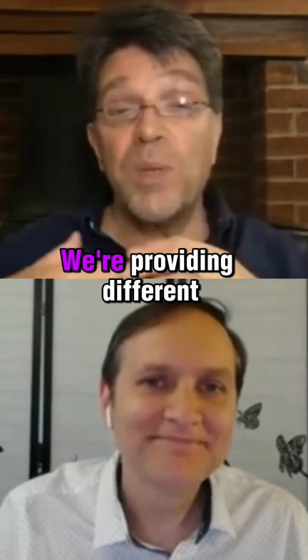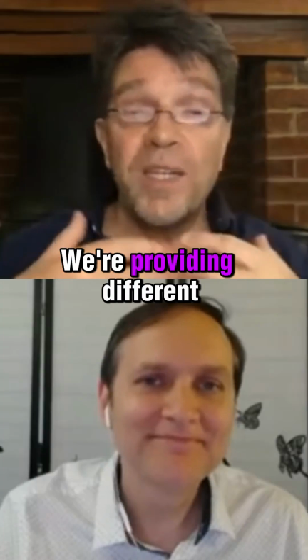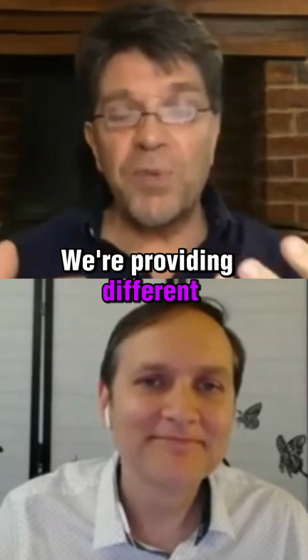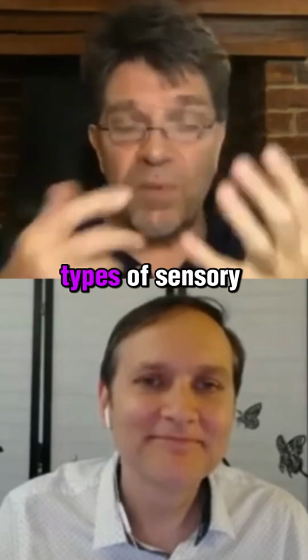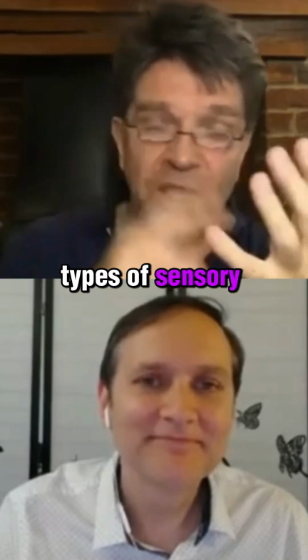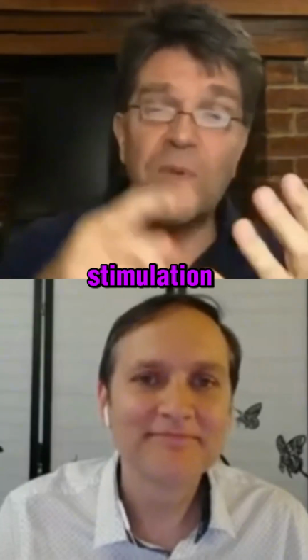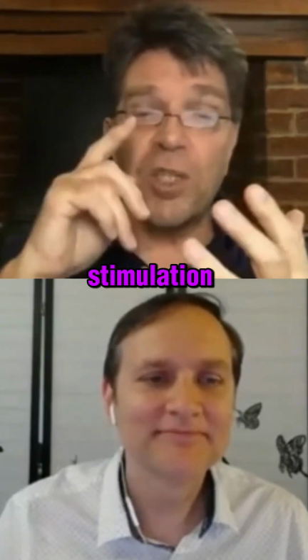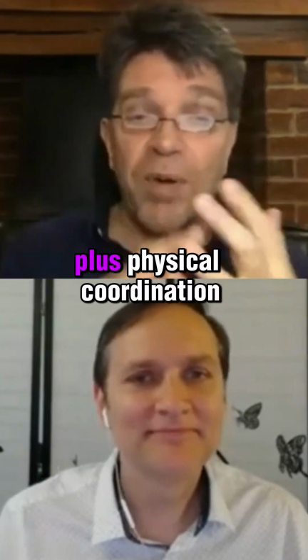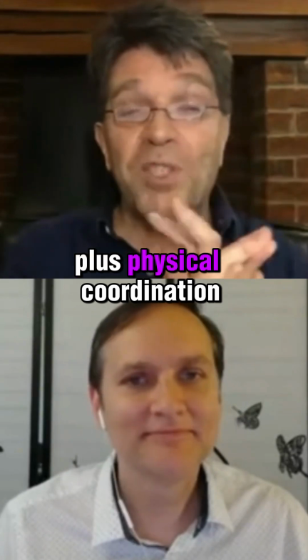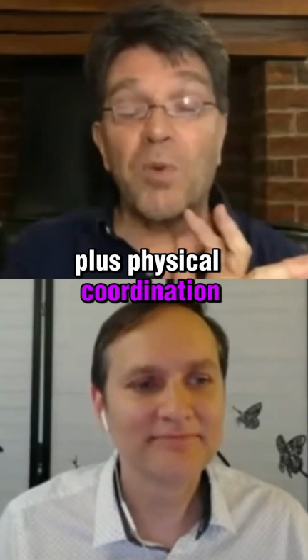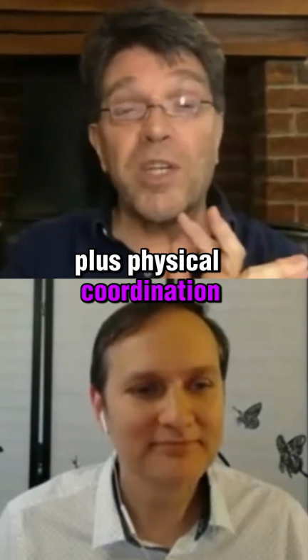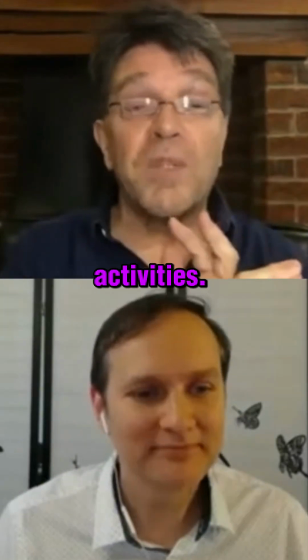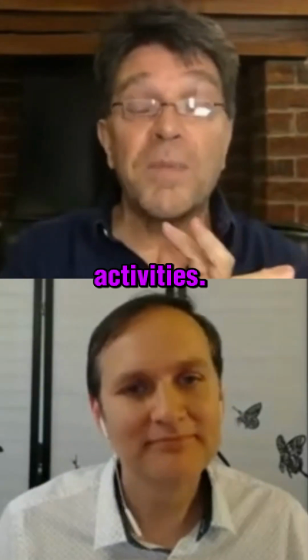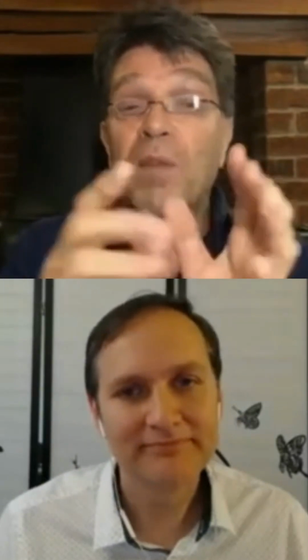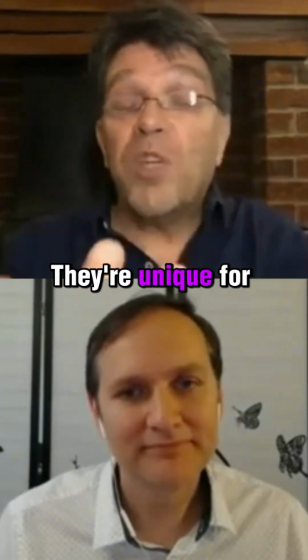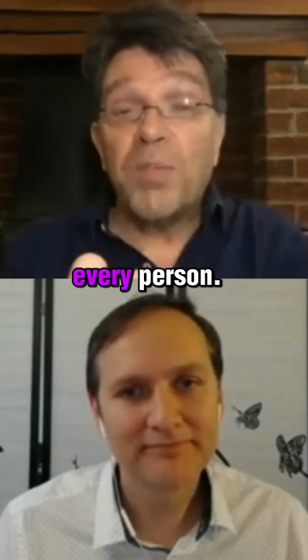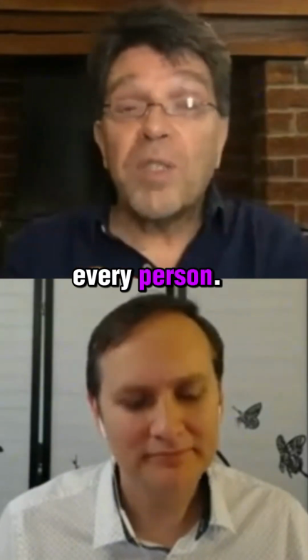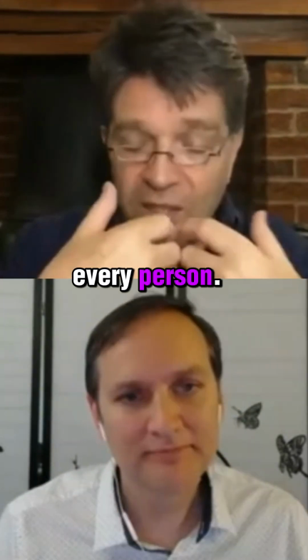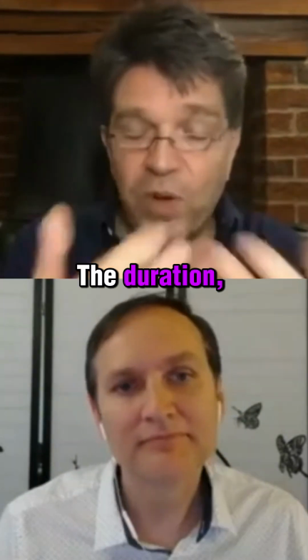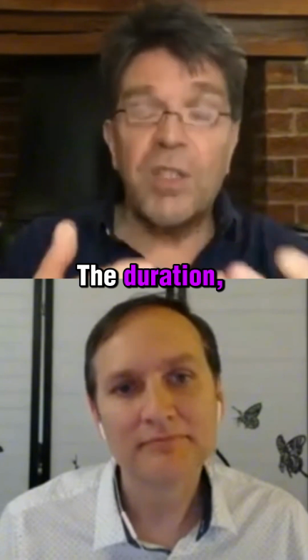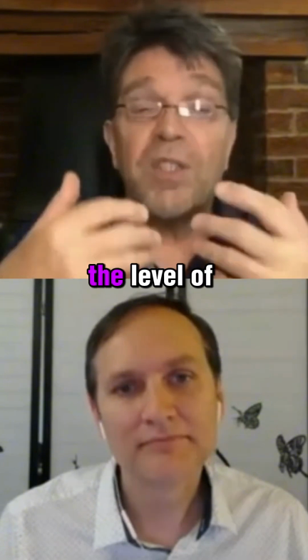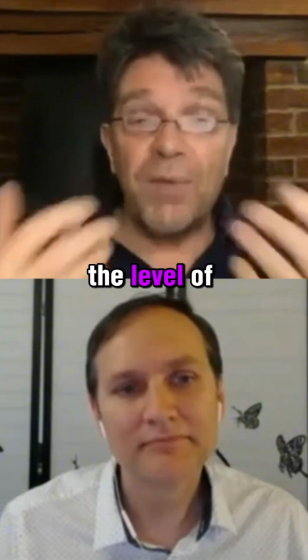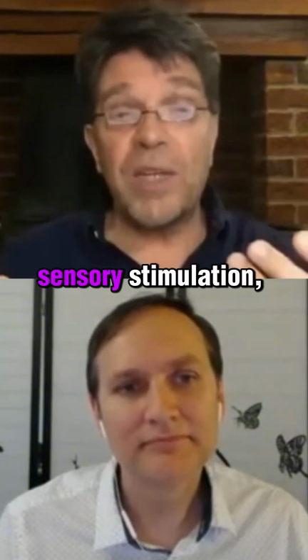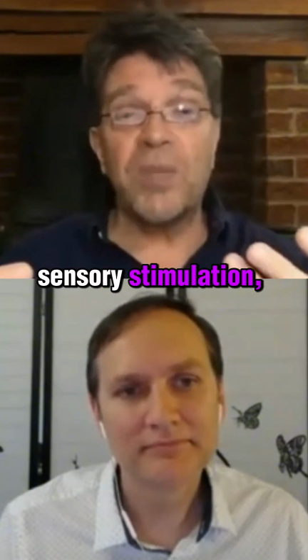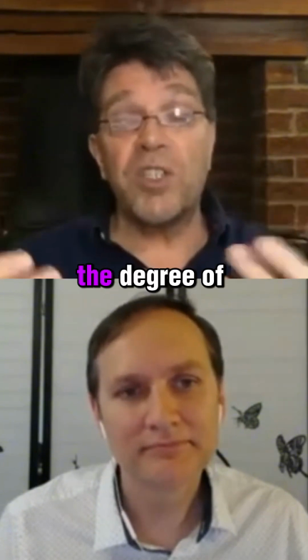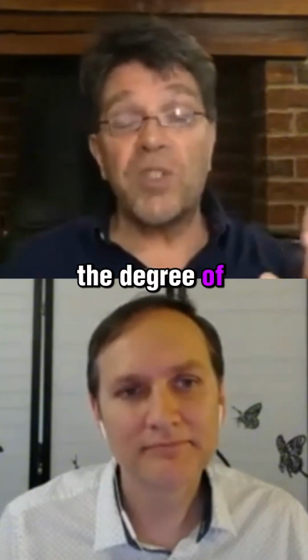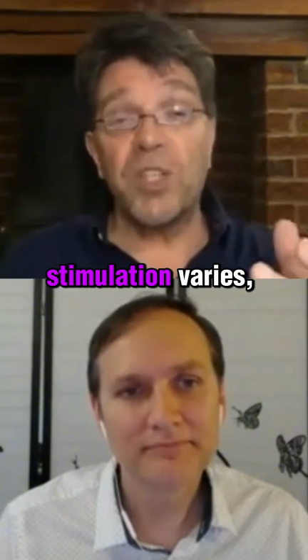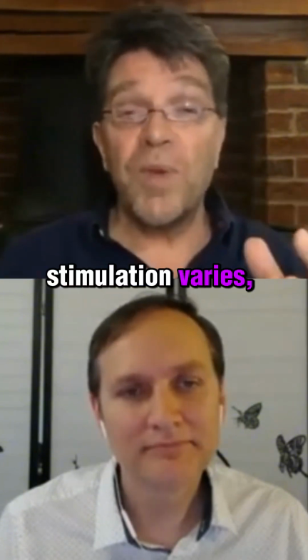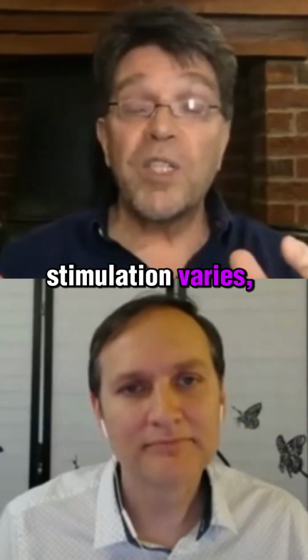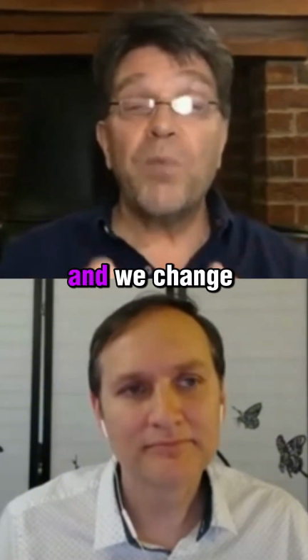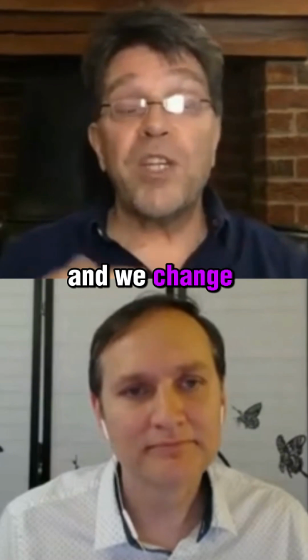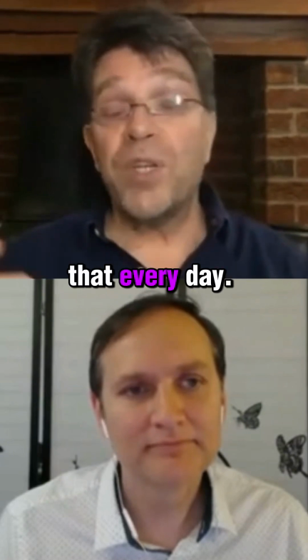We're providing different types of sensory stimulation plus physical coordination activities. They're unique for every person. The duration, the level of sensory stimulation, the degree of stimulation varies, and we change that every day.